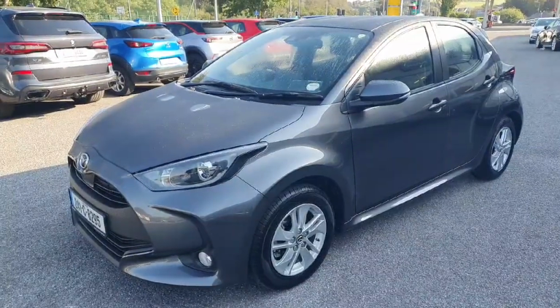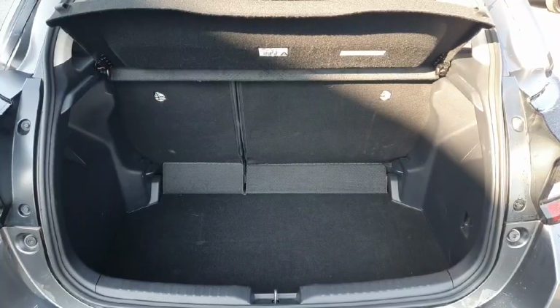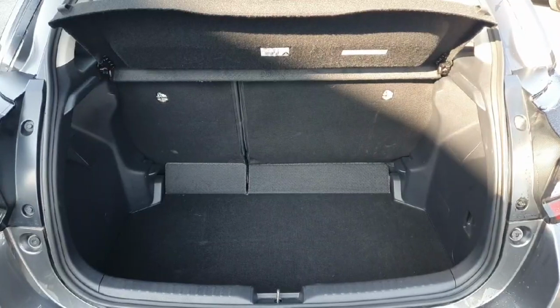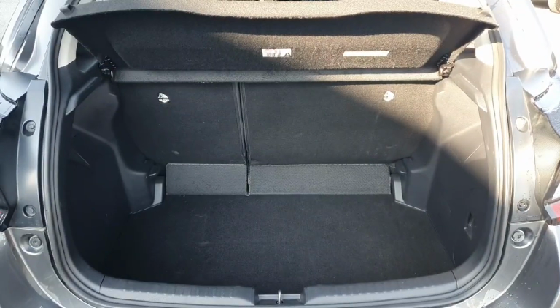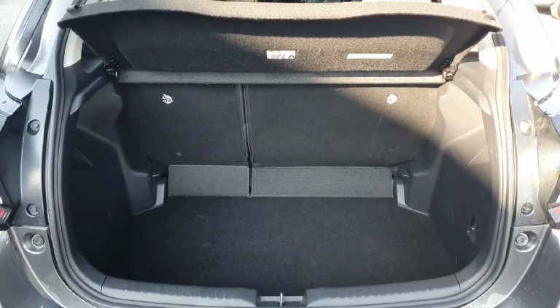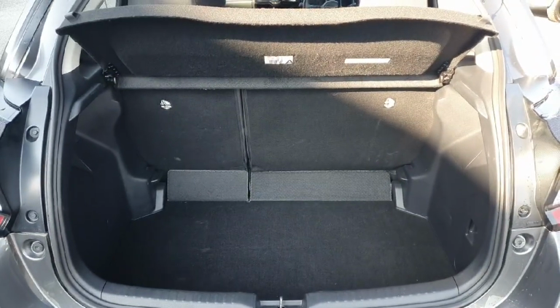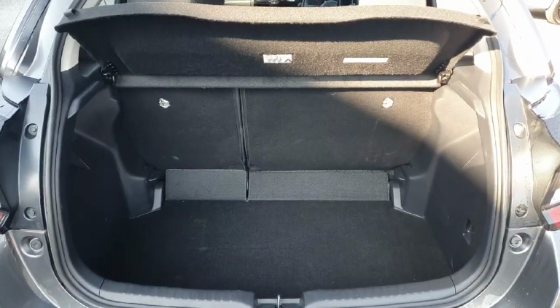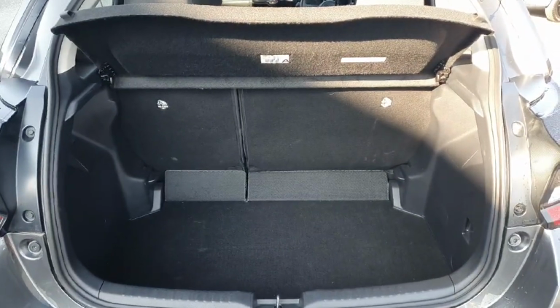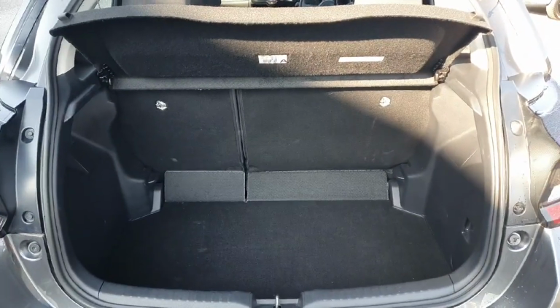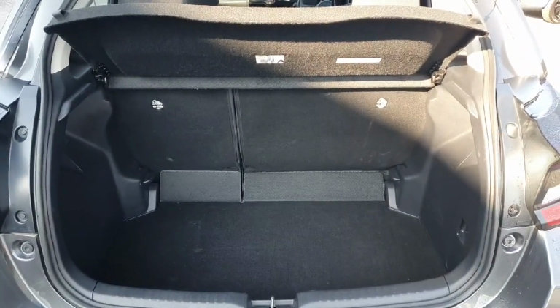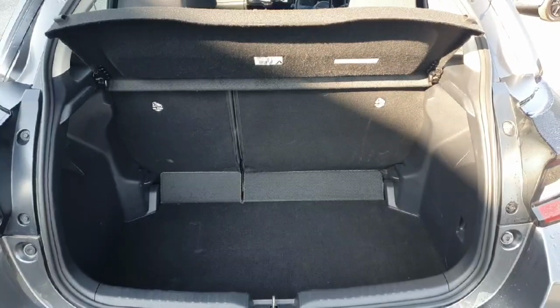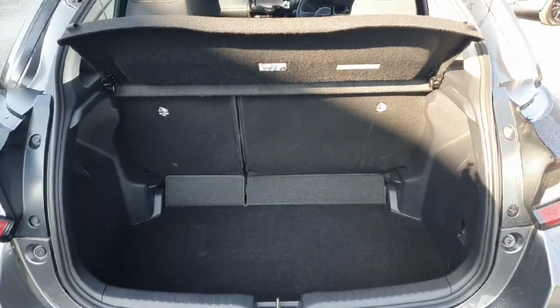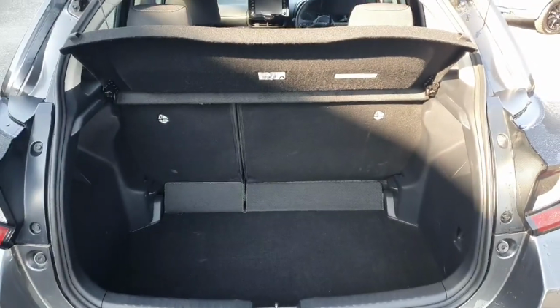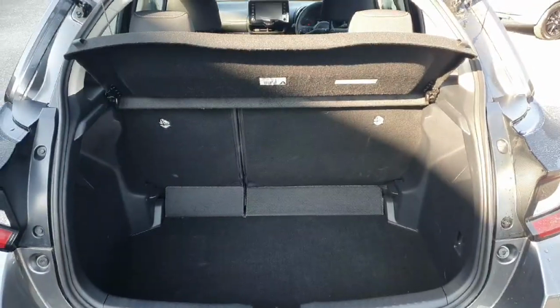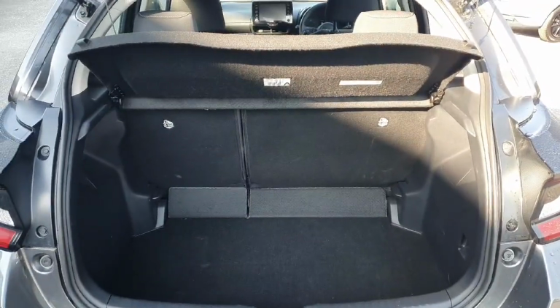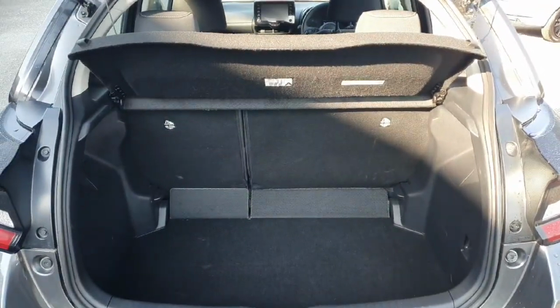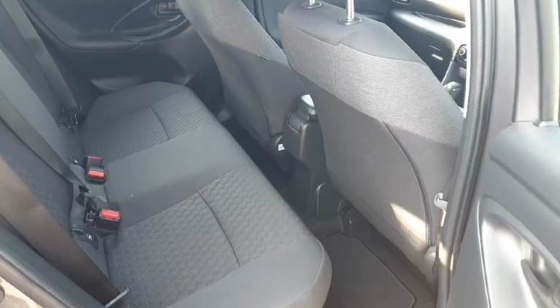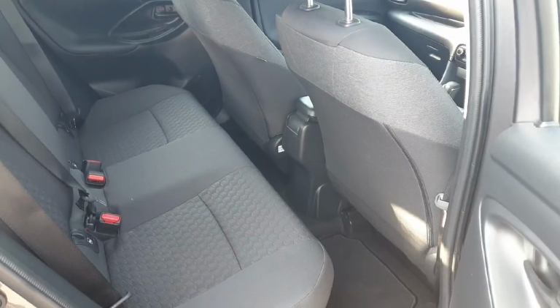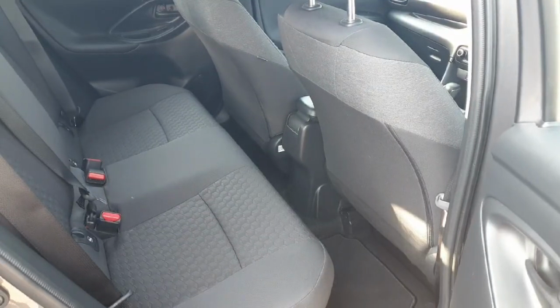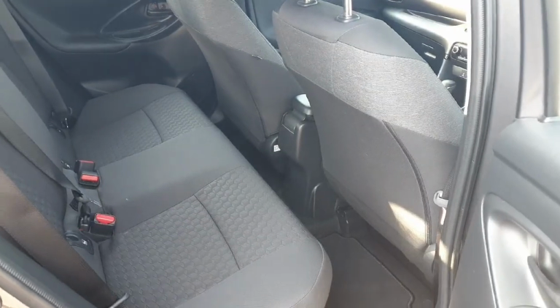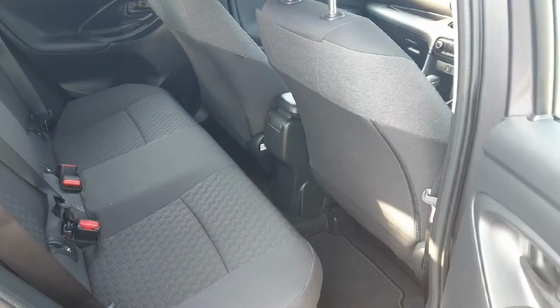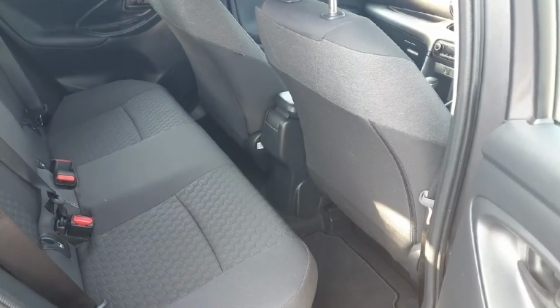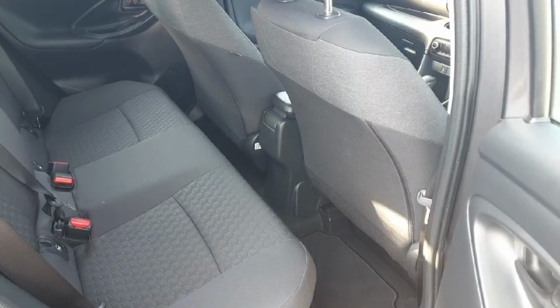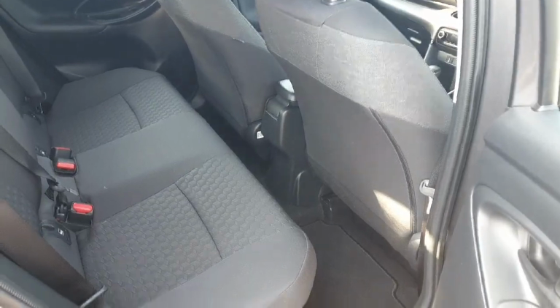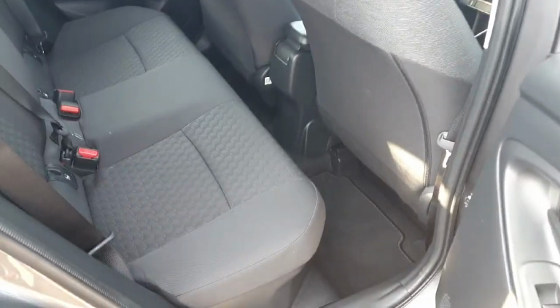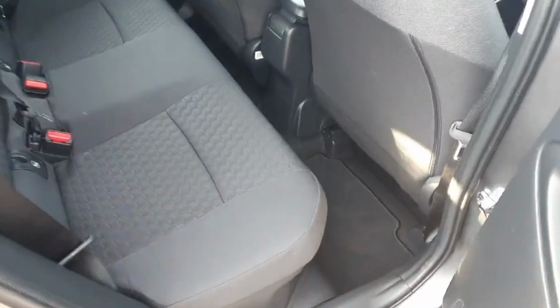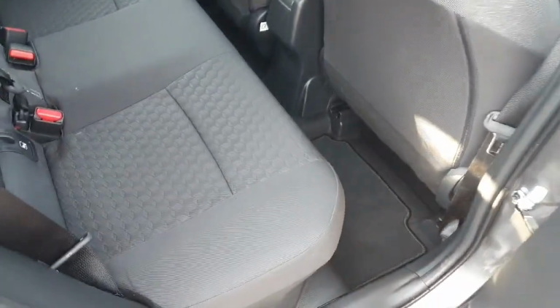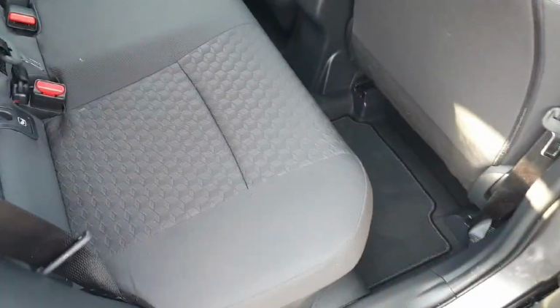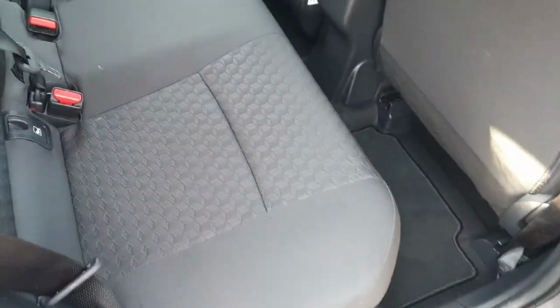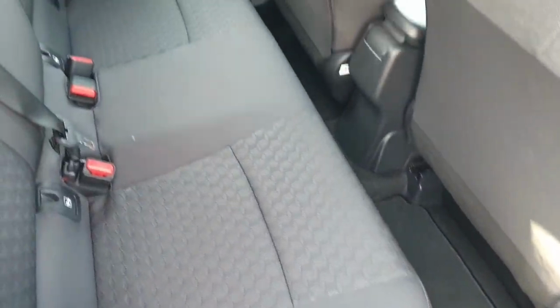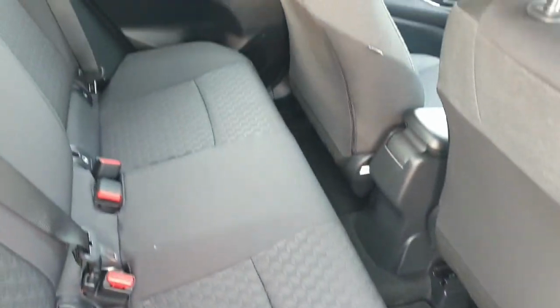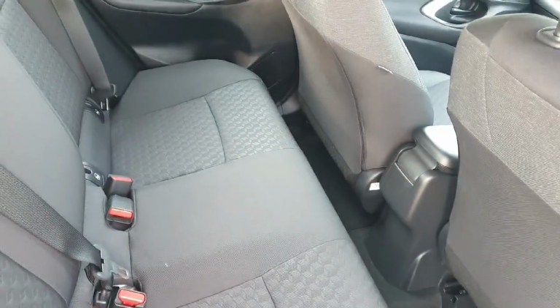Looking into the boot, it's a fantastic size with seats that fold down 60-40 and a cover over the boot. Looking into the back of the car, it's very spacious with really high quality fabric seats and all Isofix seats.